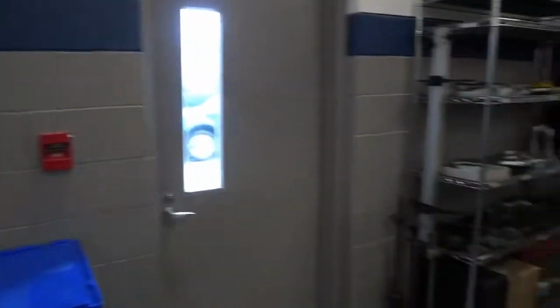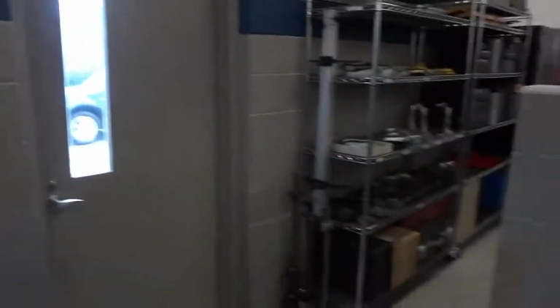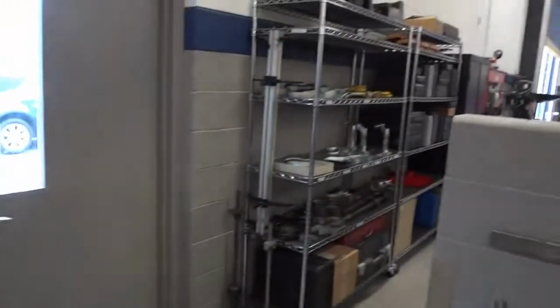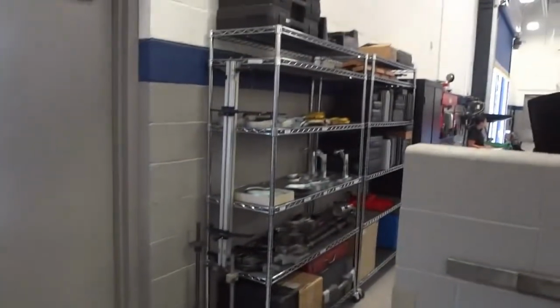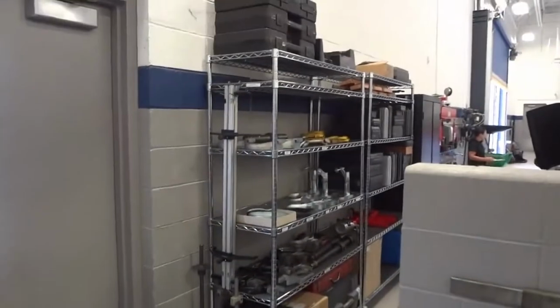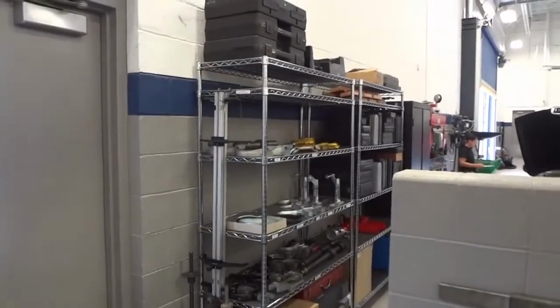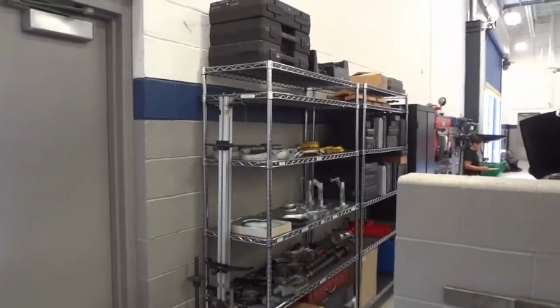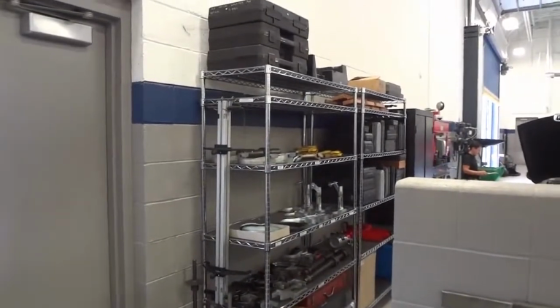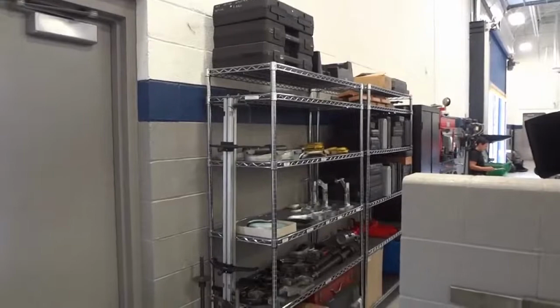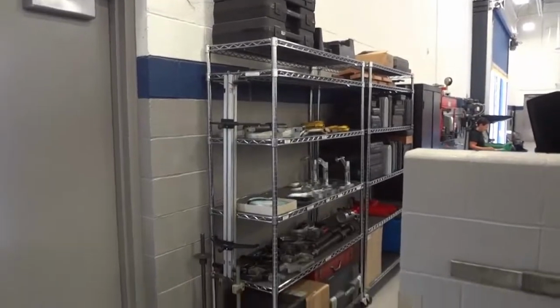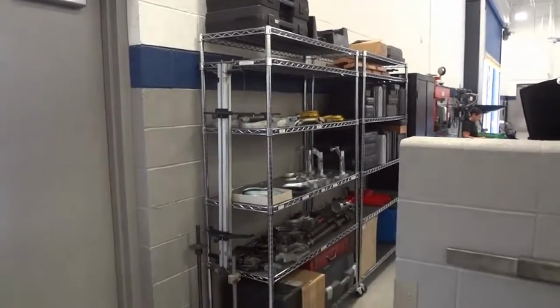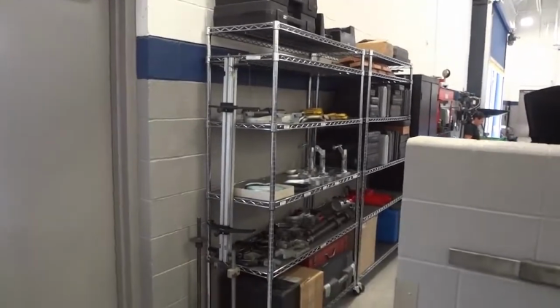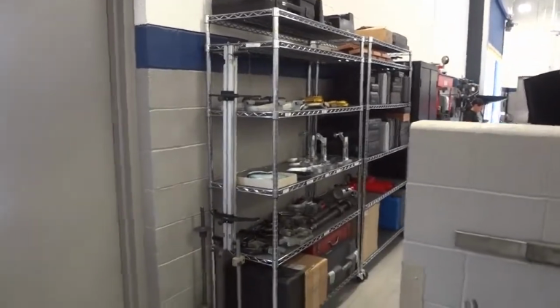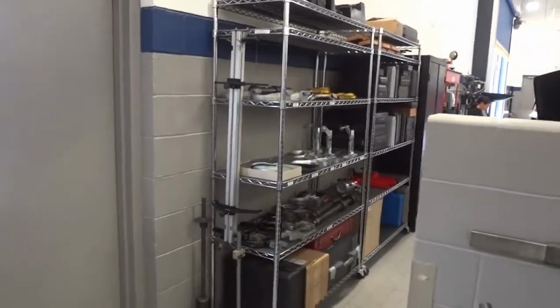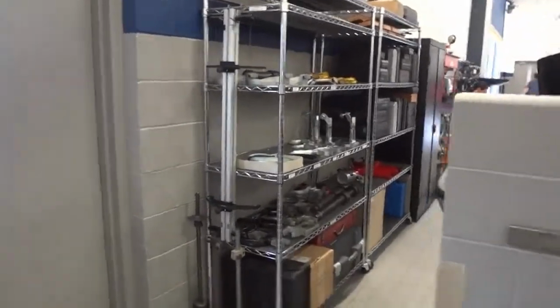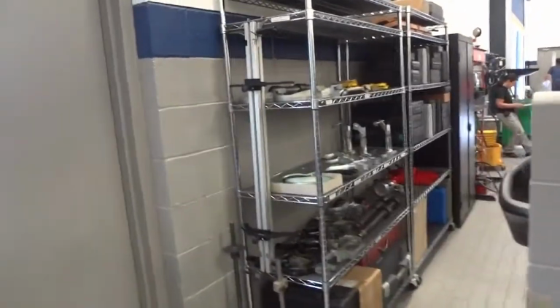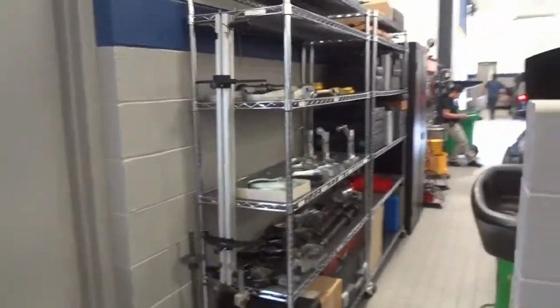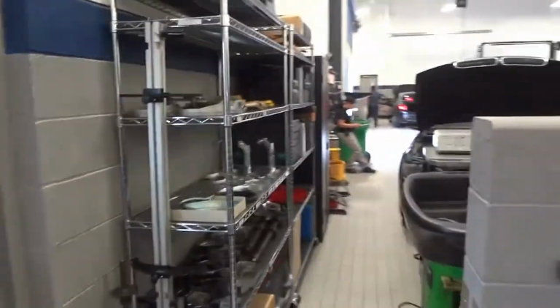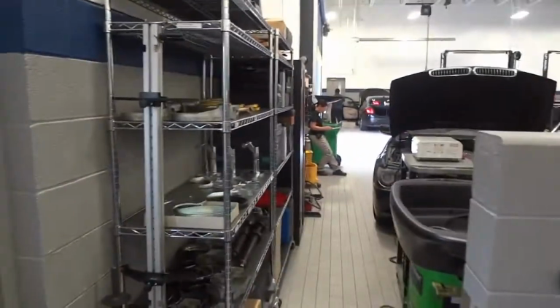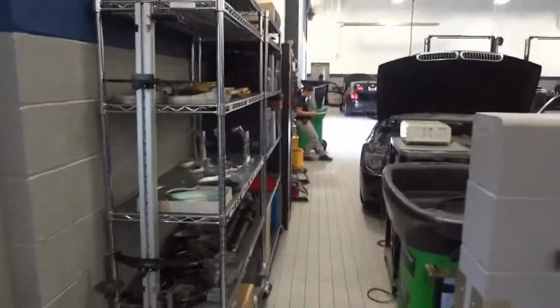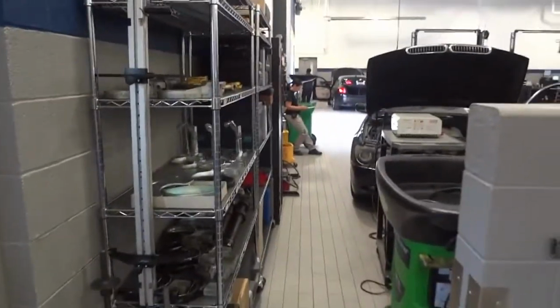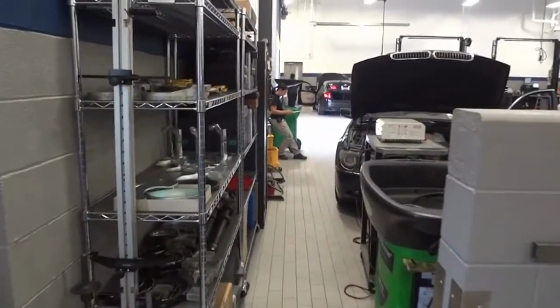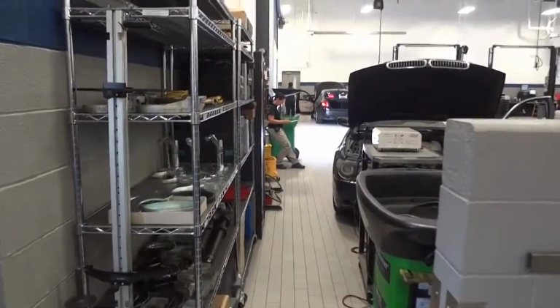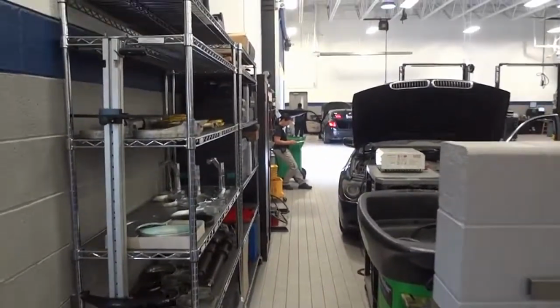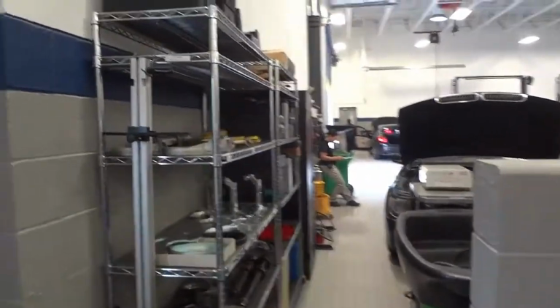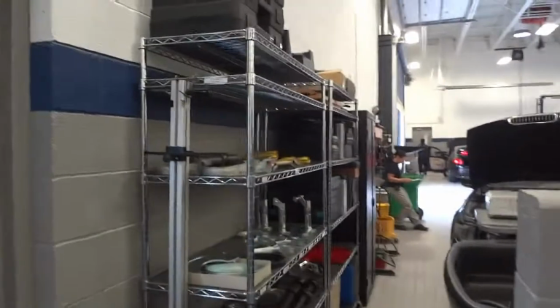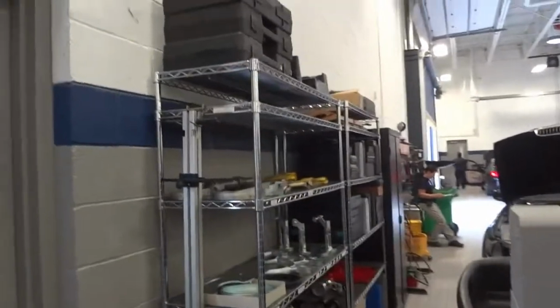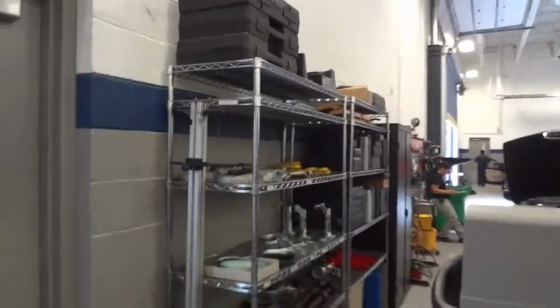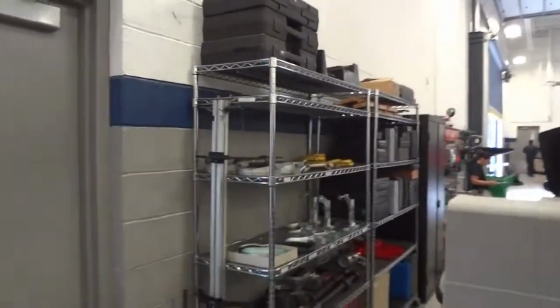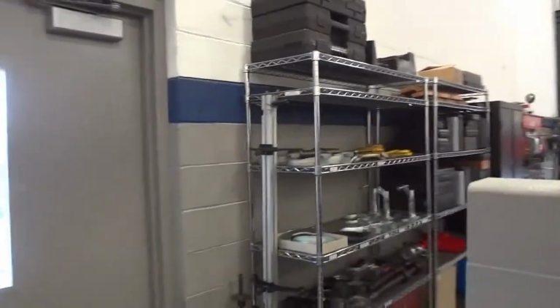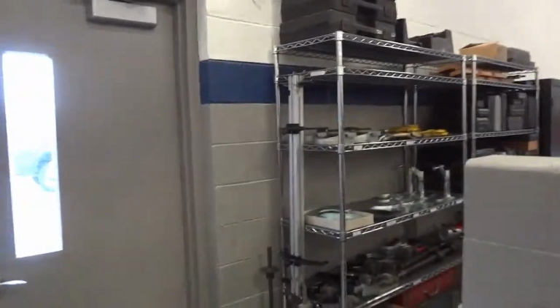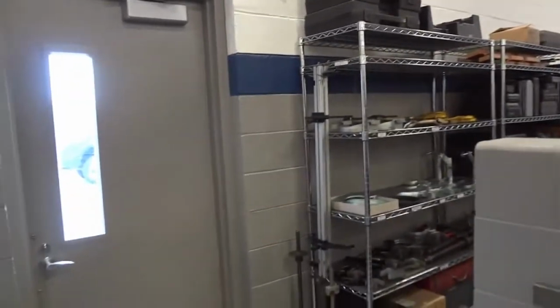Over here you can see there's two shelves and then we utilized a cabinet also. It's just a little busy over there with this car and stuff so I can't get in there to get a very good video.